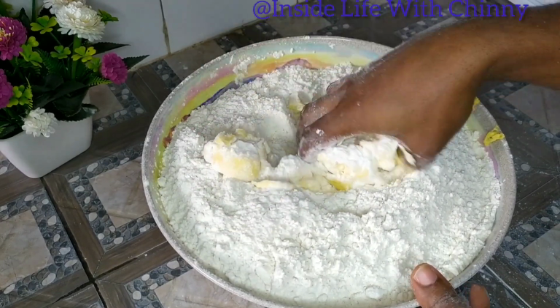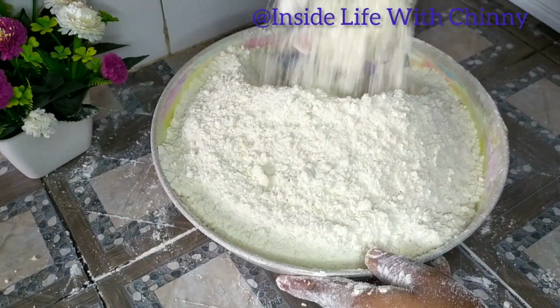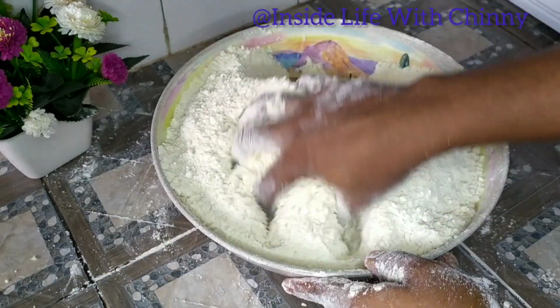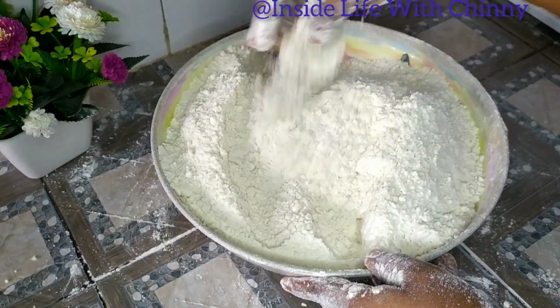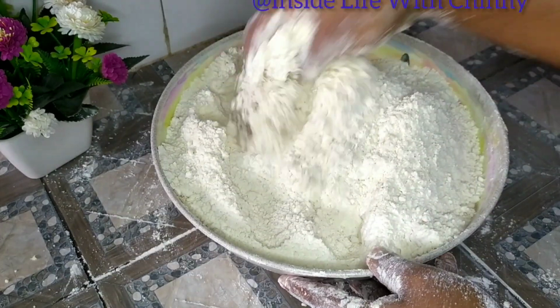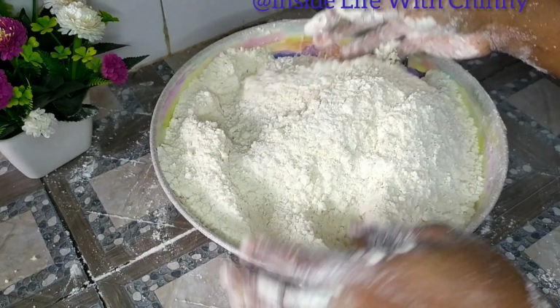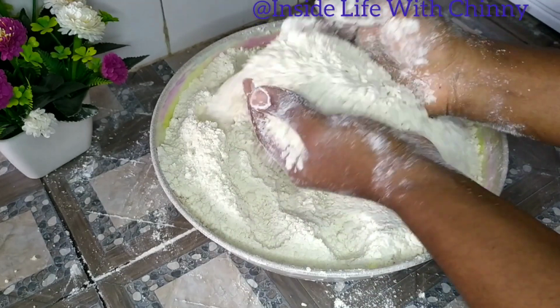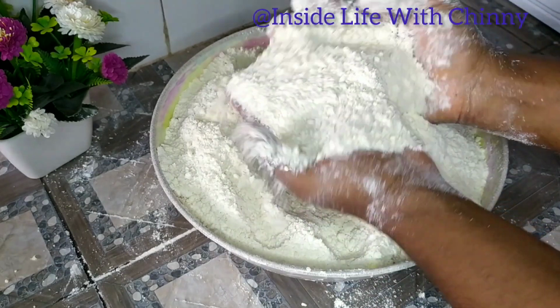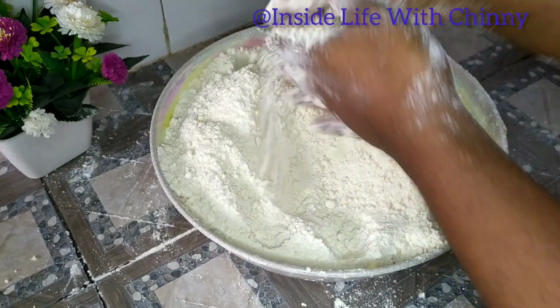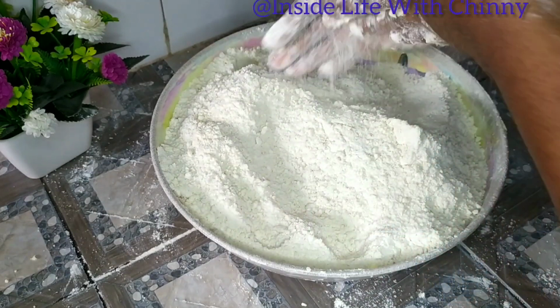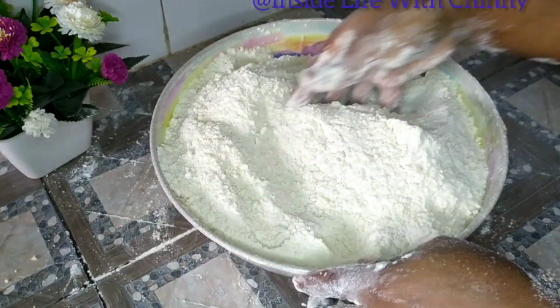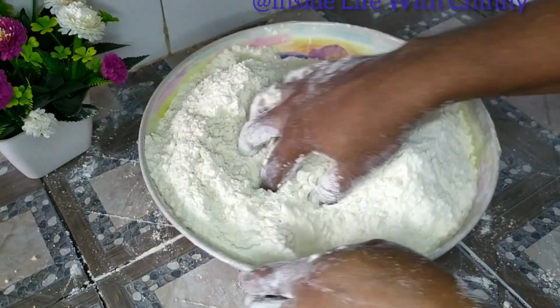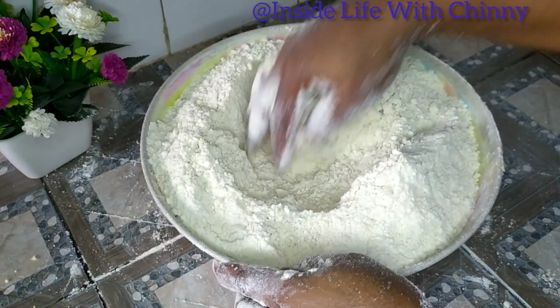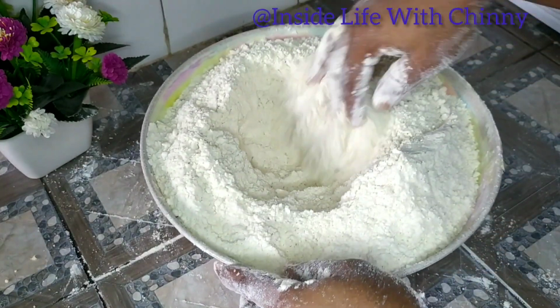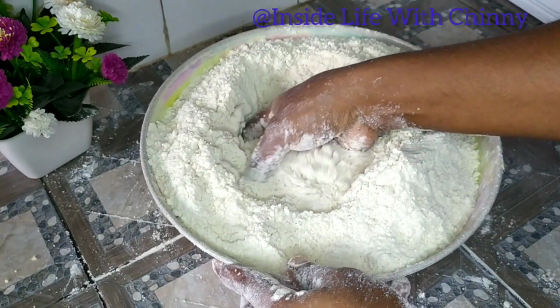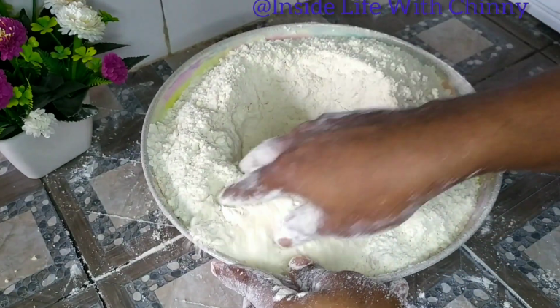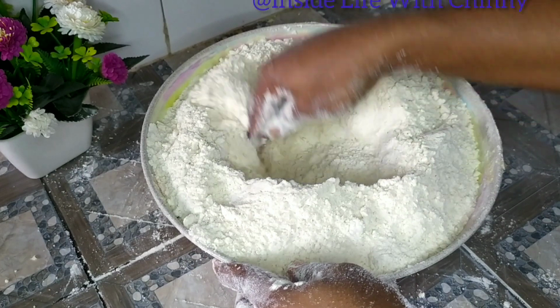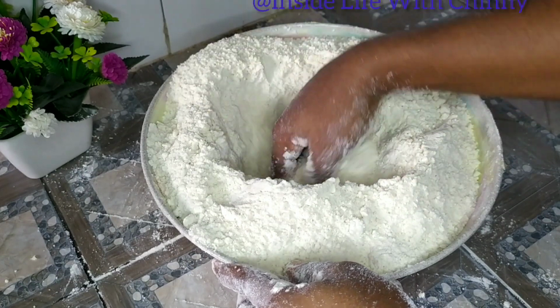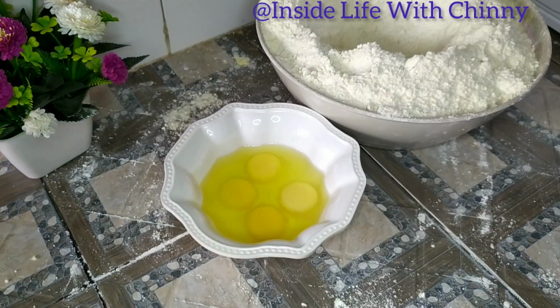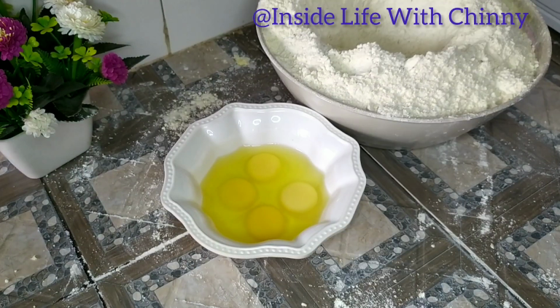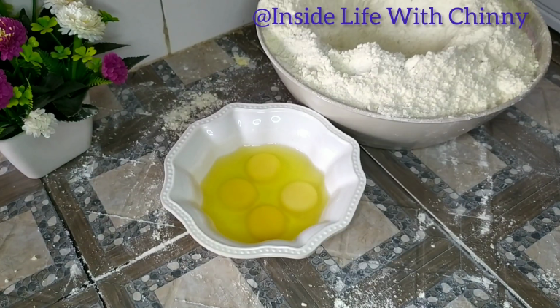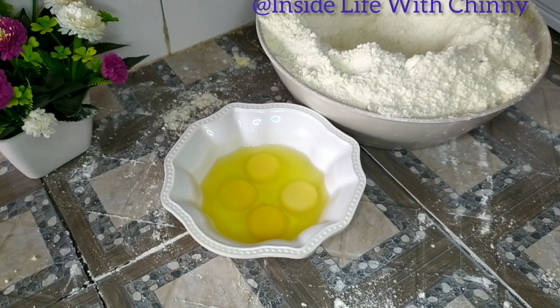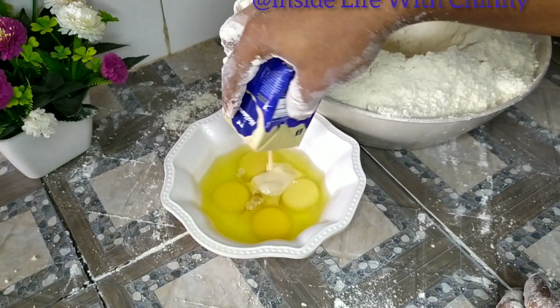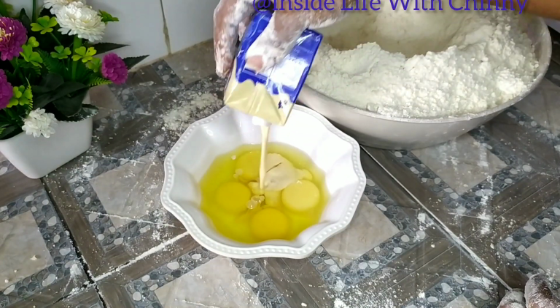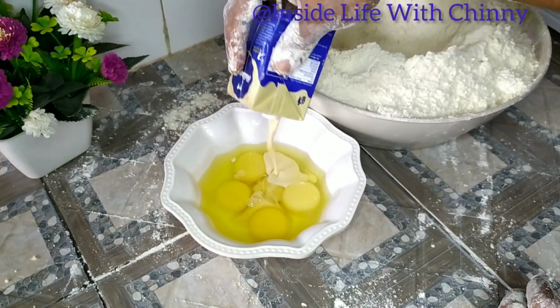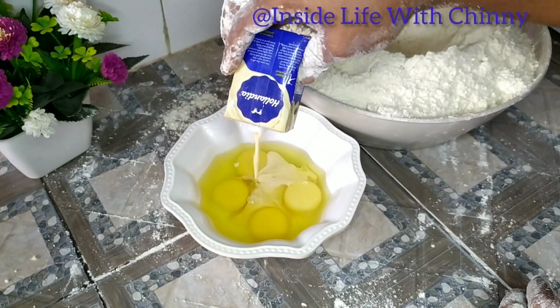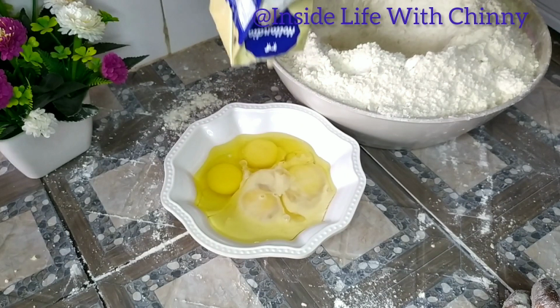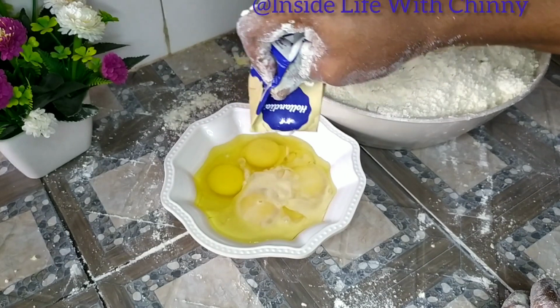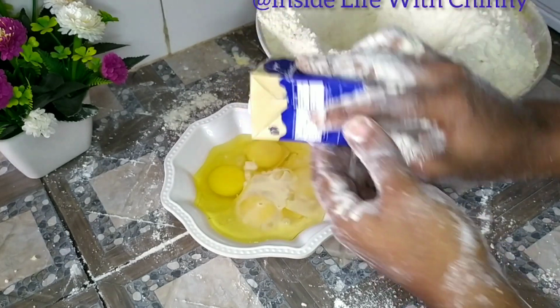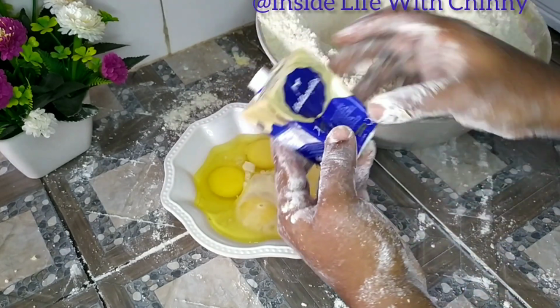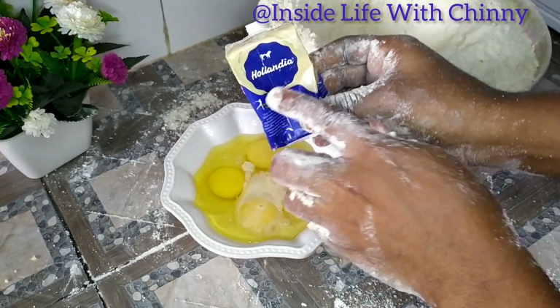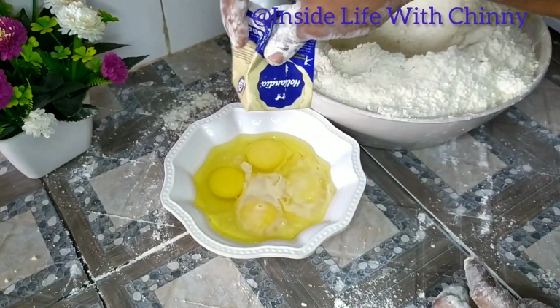The purpose of this video is to discover if there is anything seriously or significantly different about the baked chinchin versus the fried one. I'll be finding out at the end of this video.